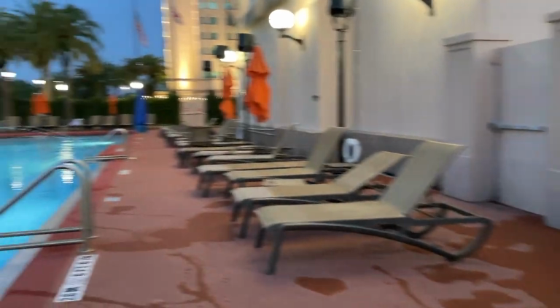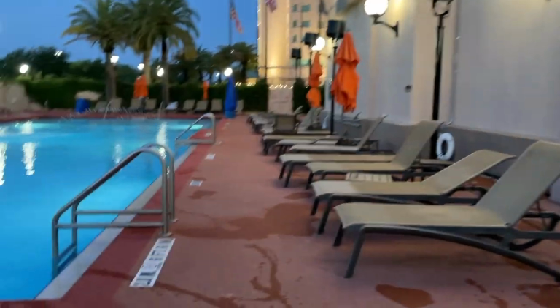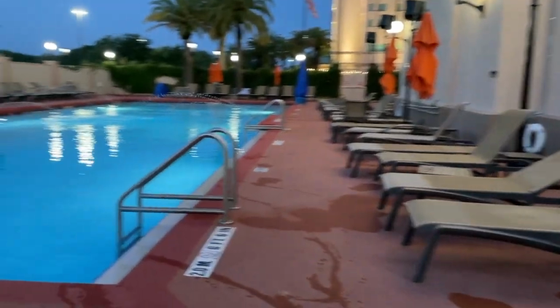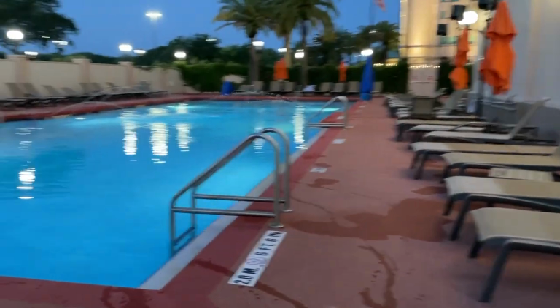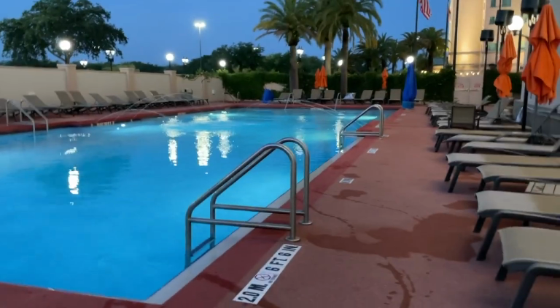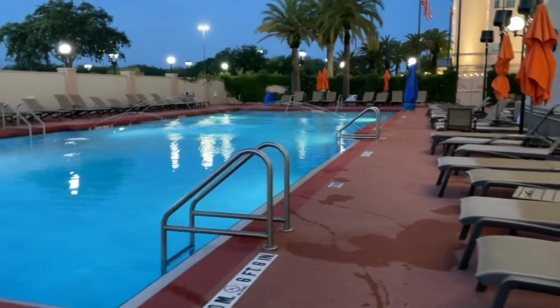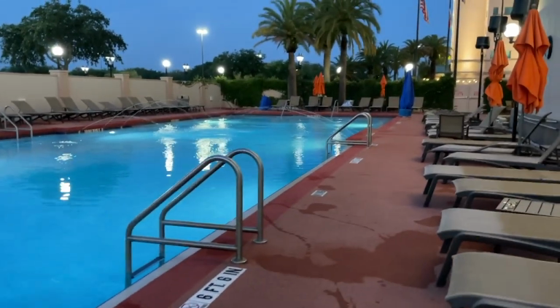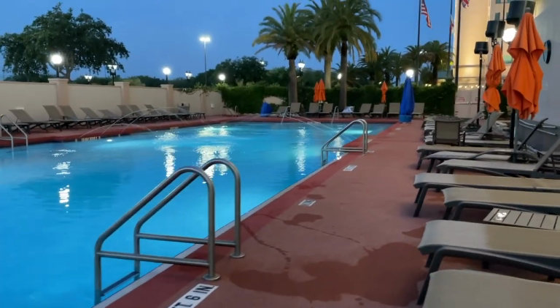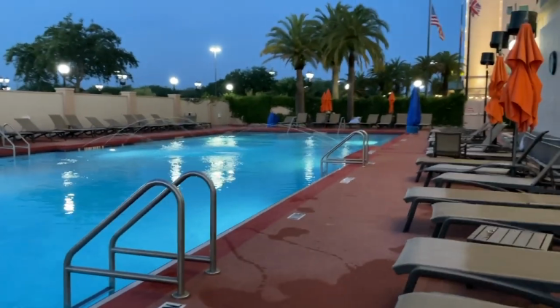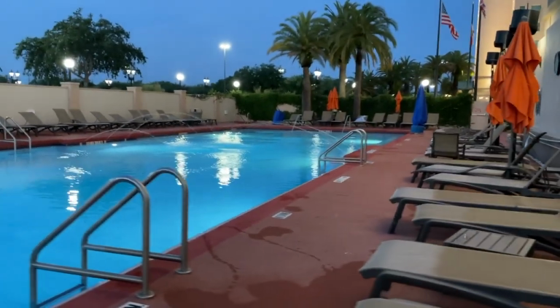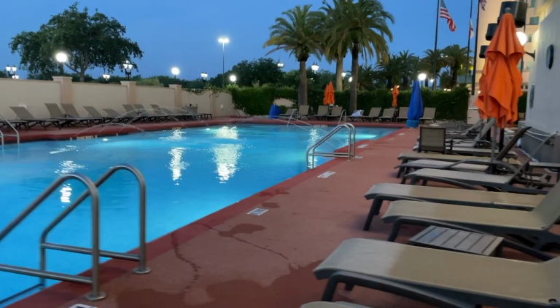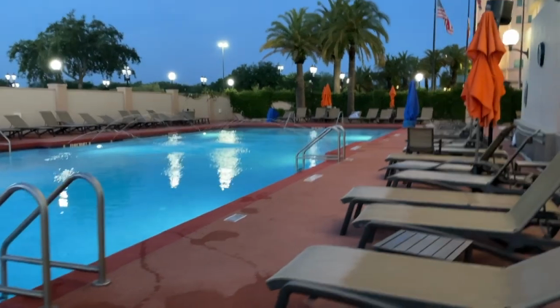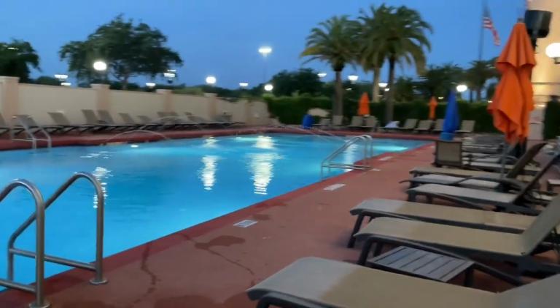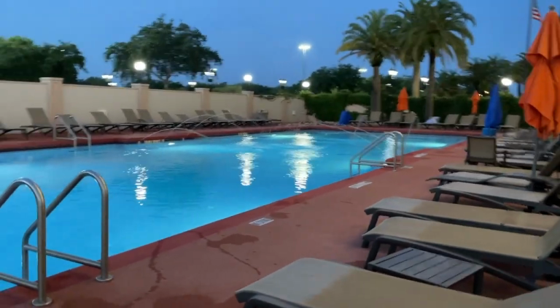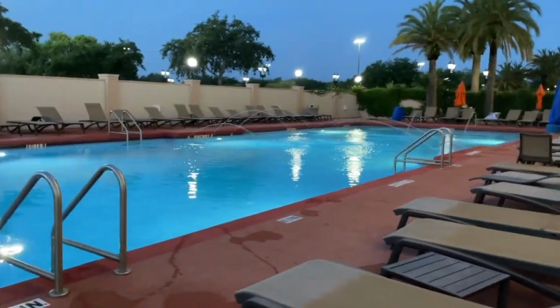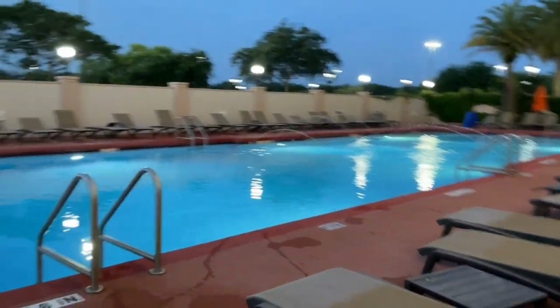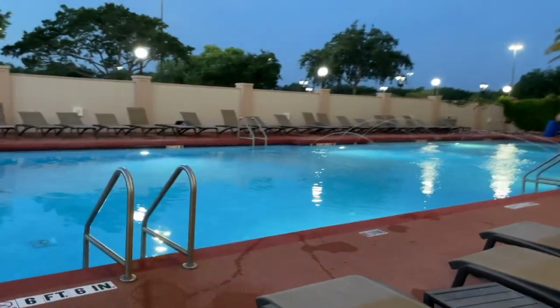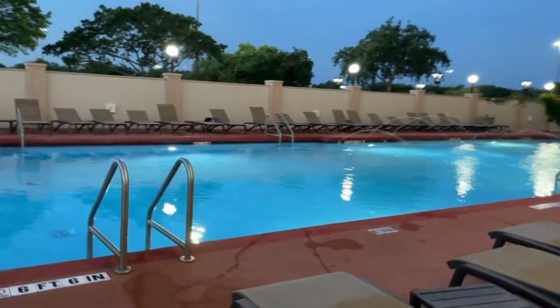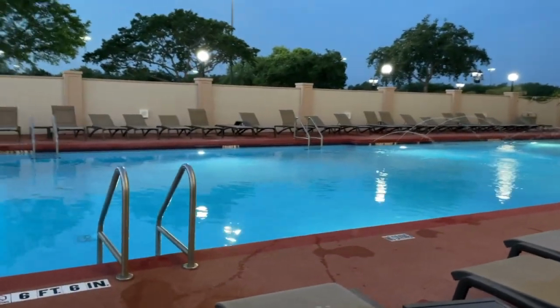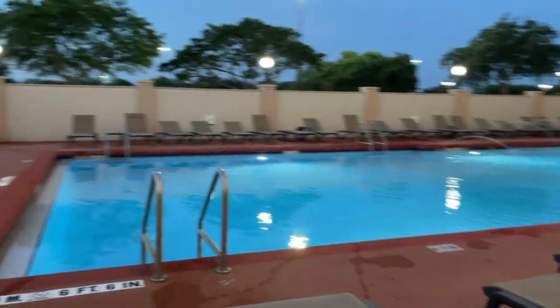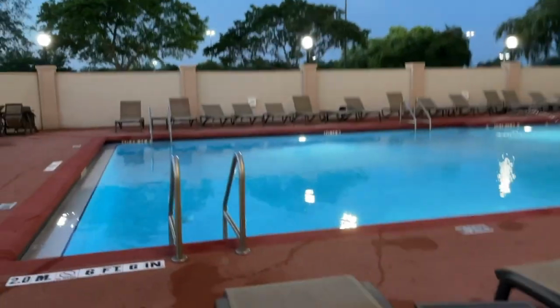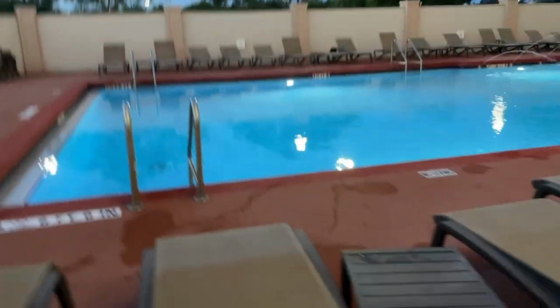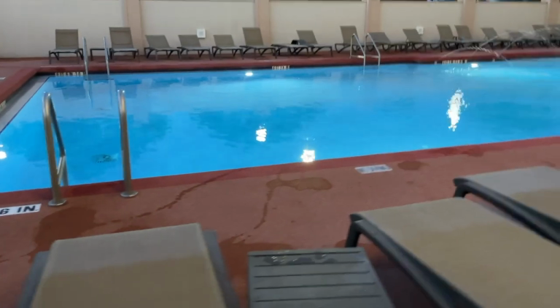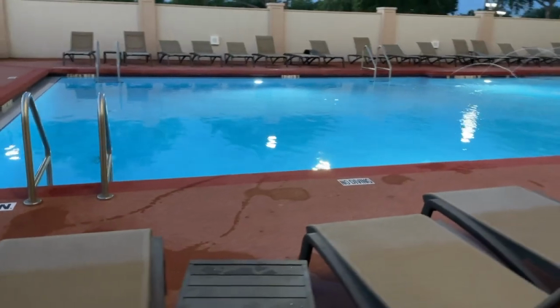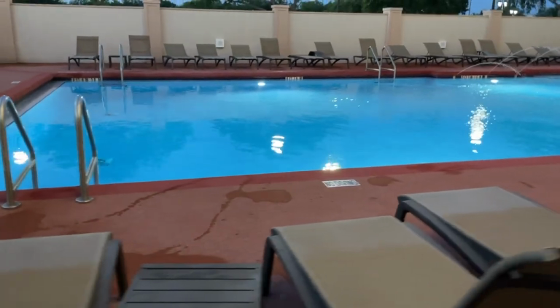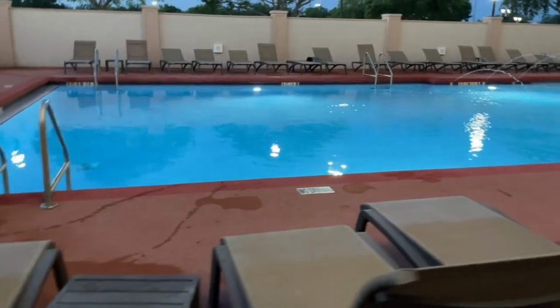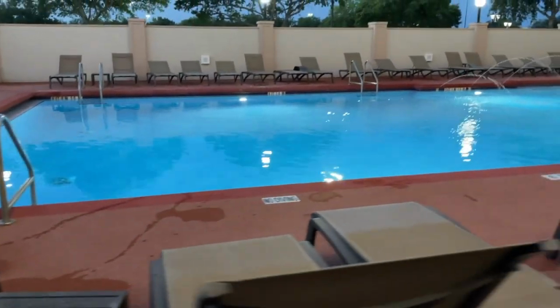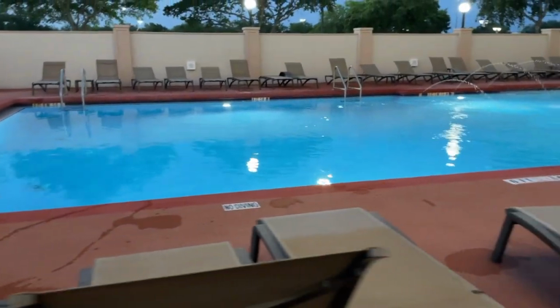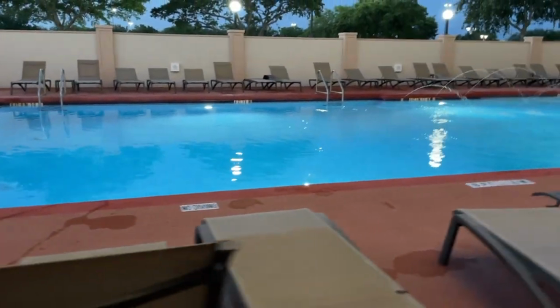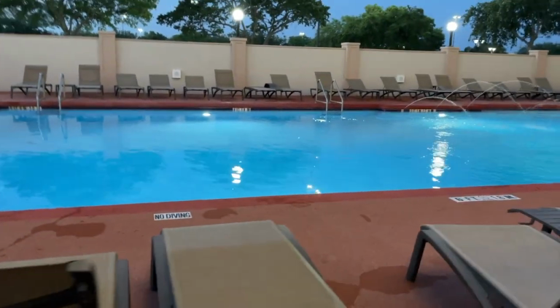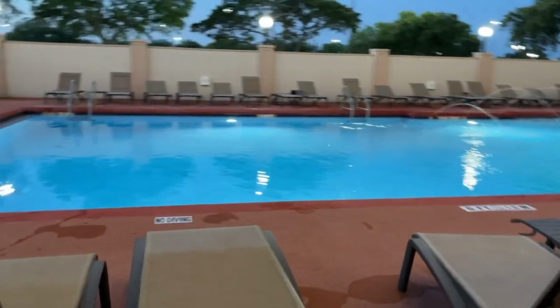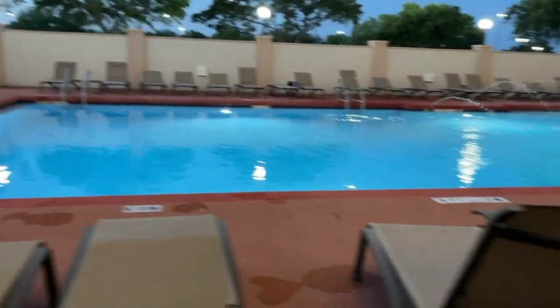A little bit more information. As always, like and subscribe. Love these travel views.